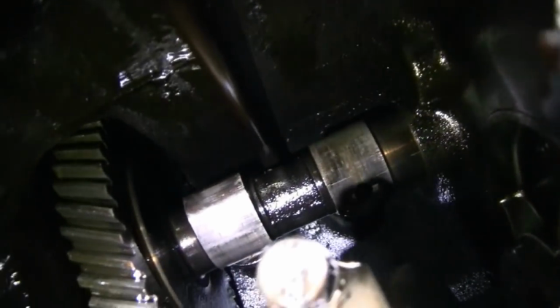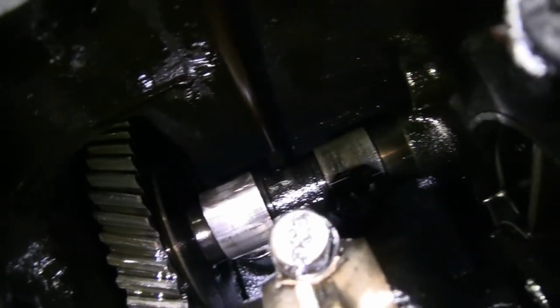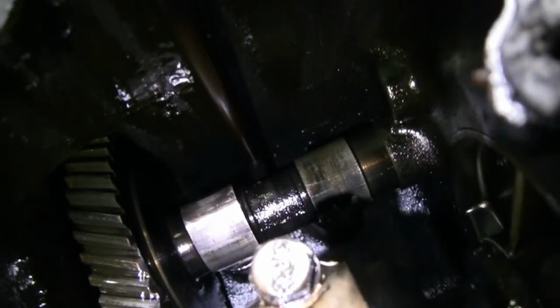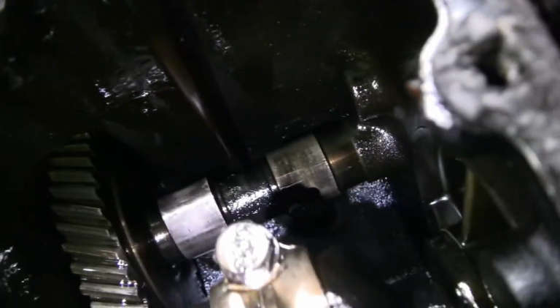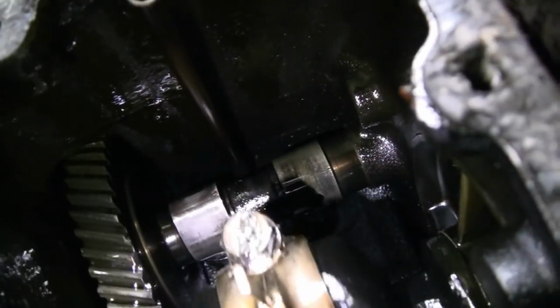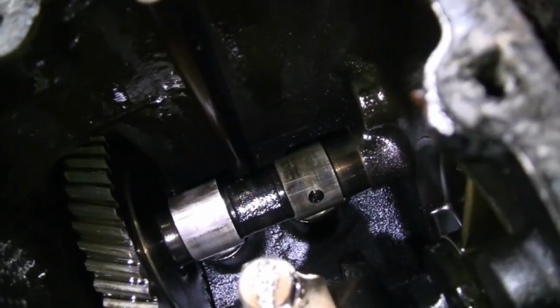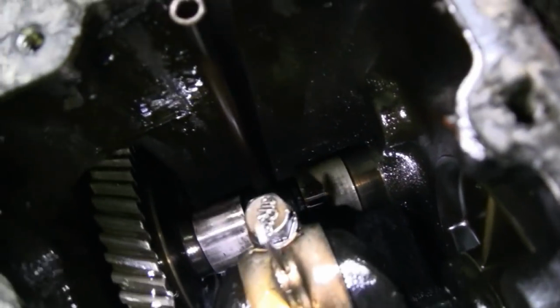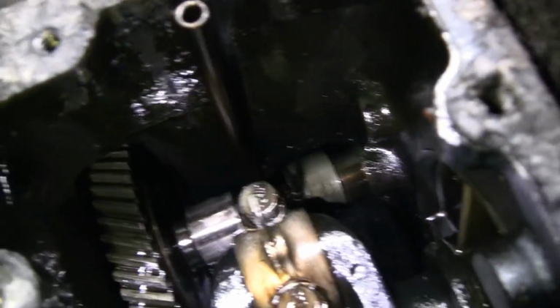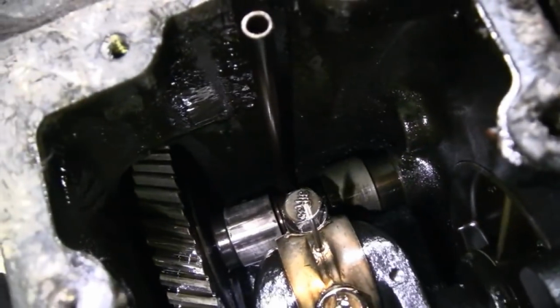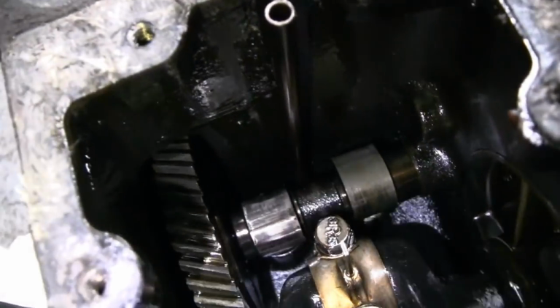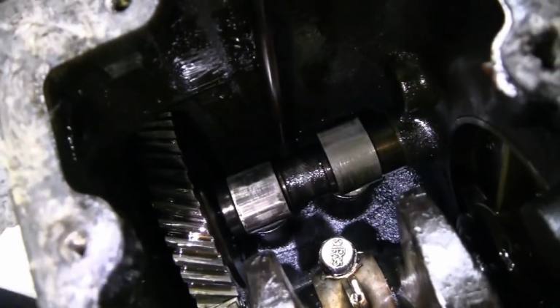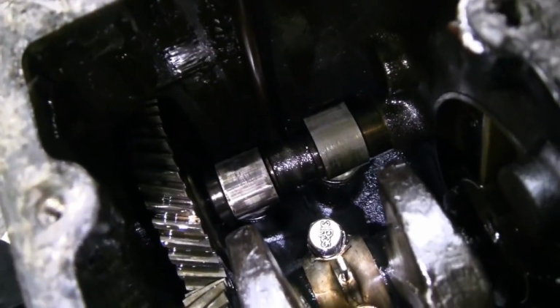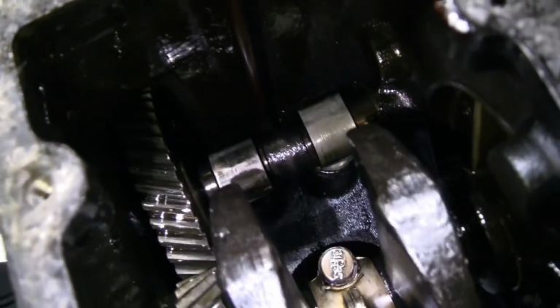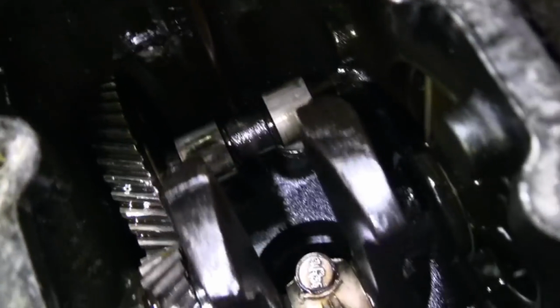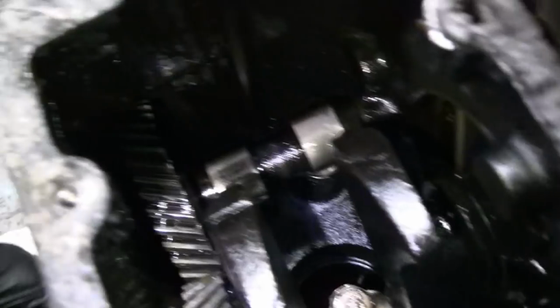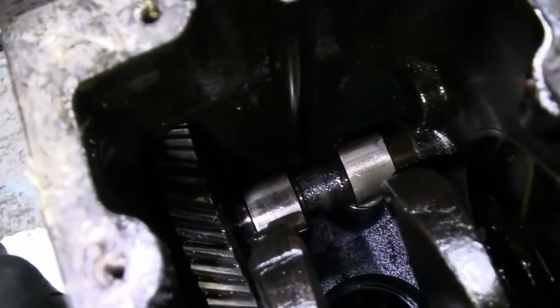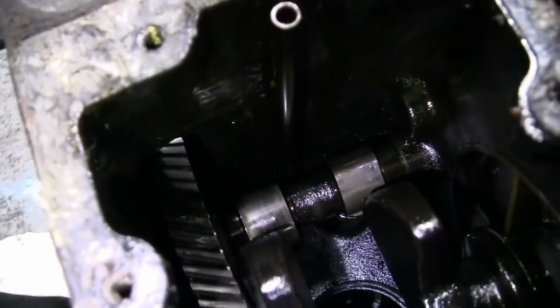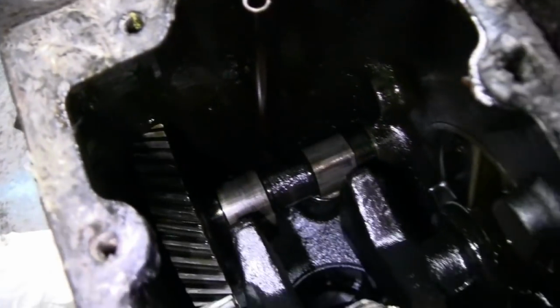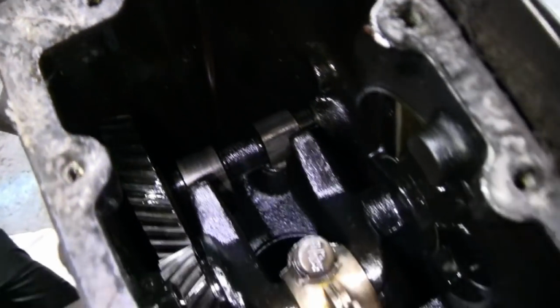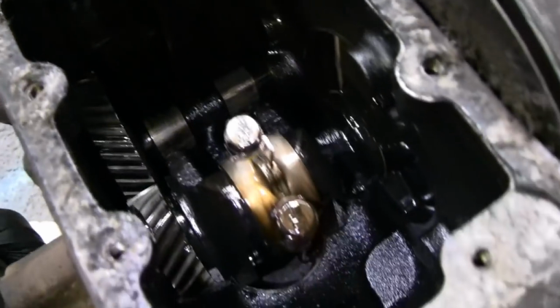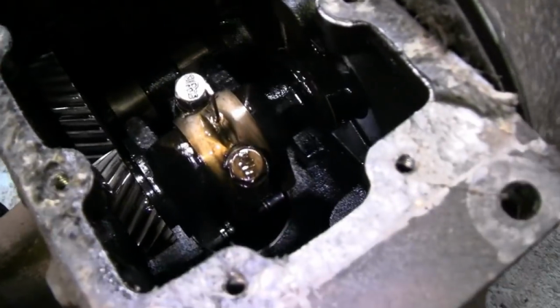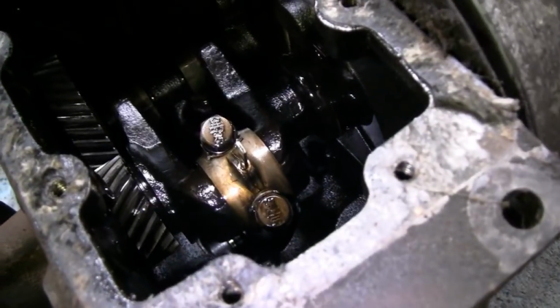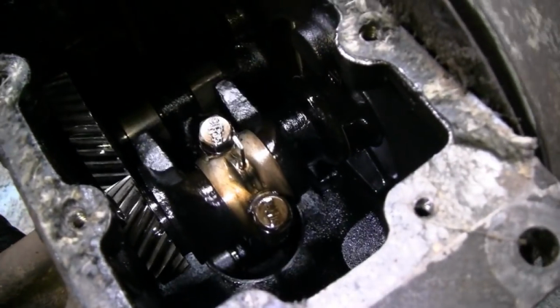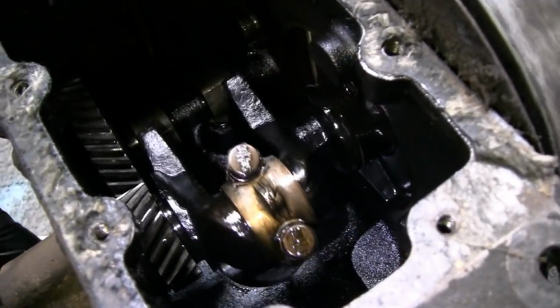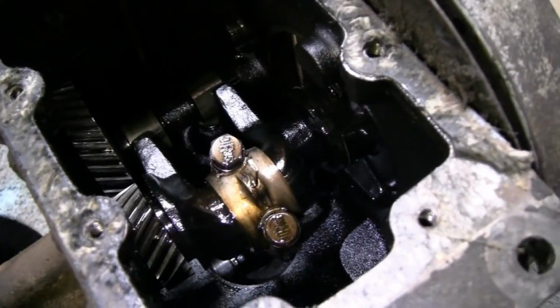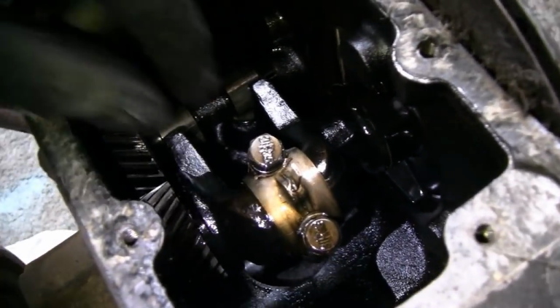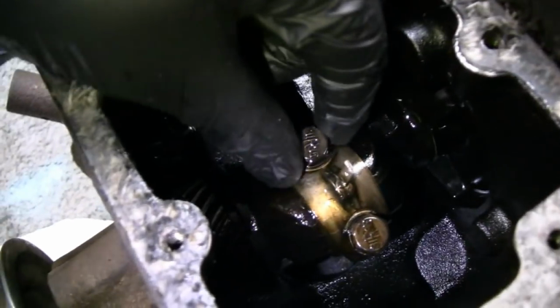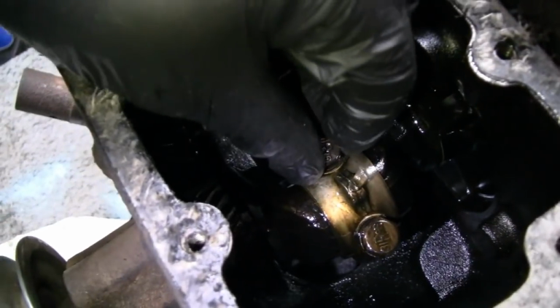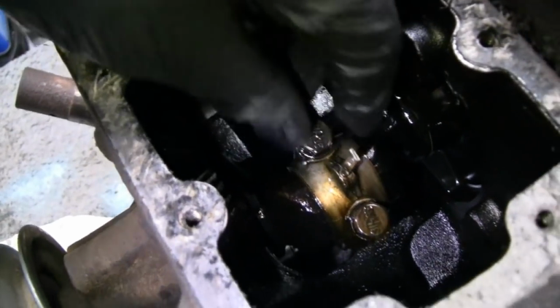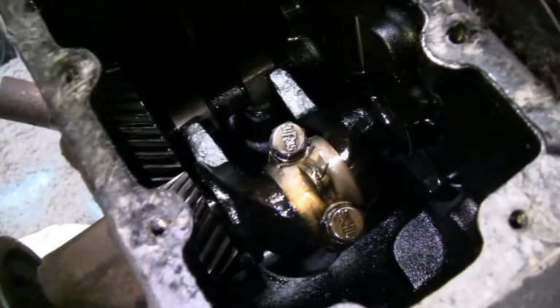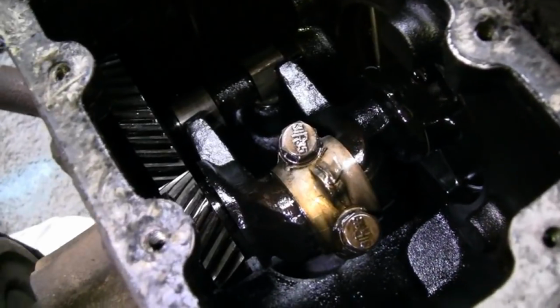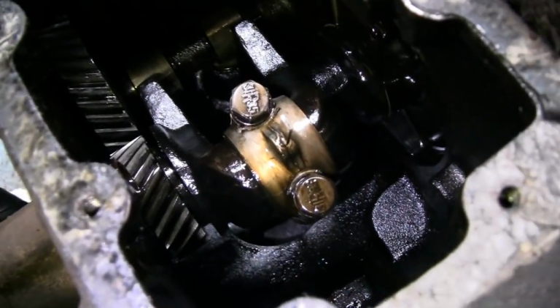The lobes on the cam look perfect, and there's absolutely no play at all in that connecting rod.